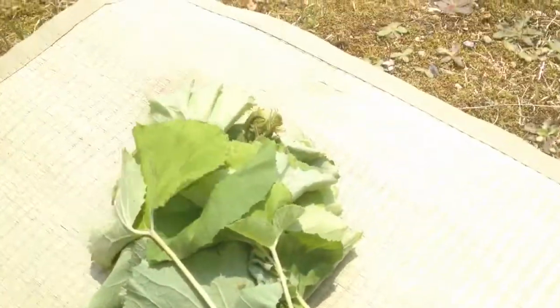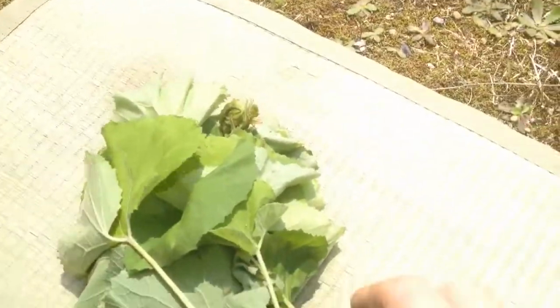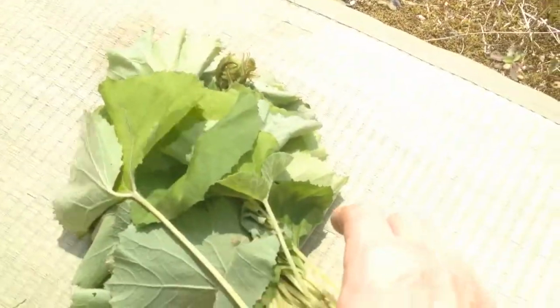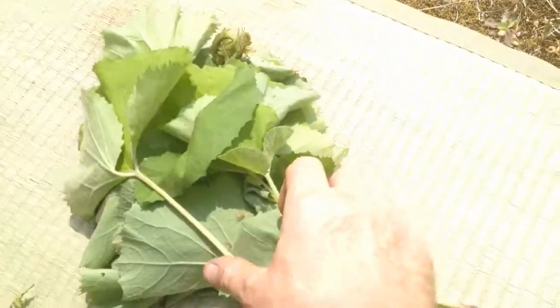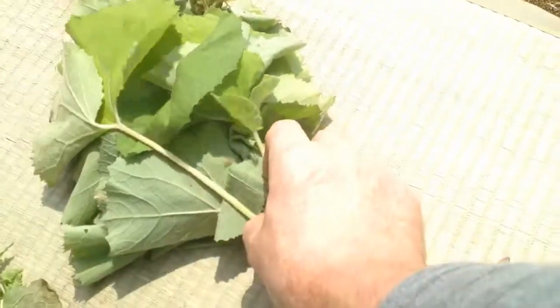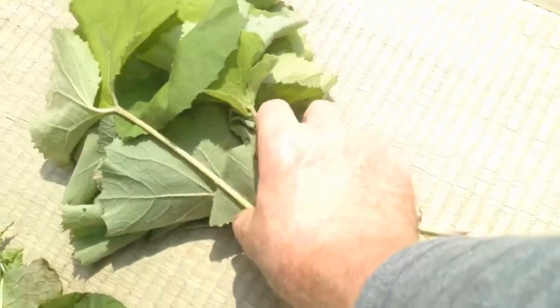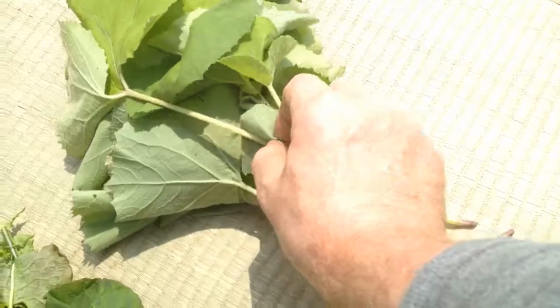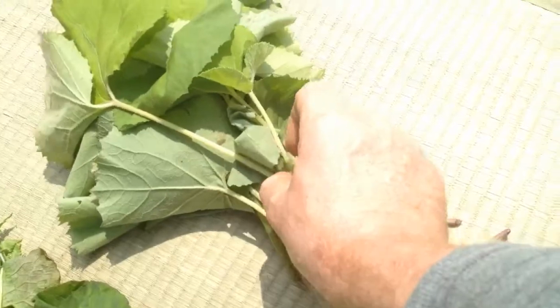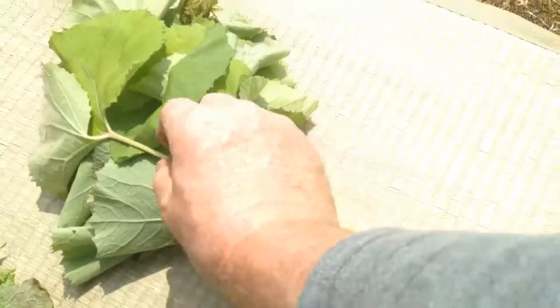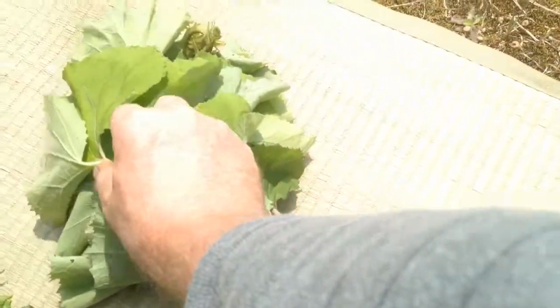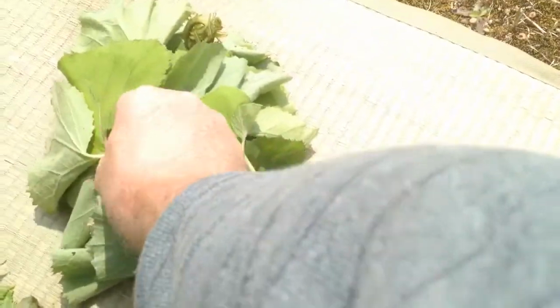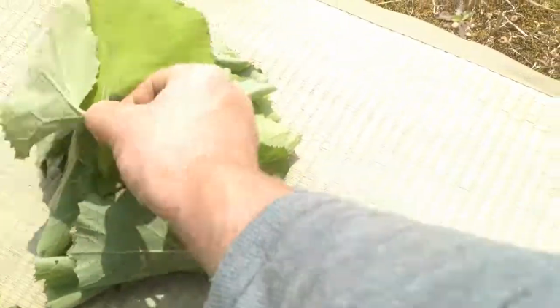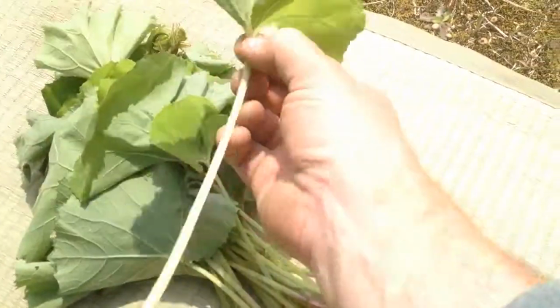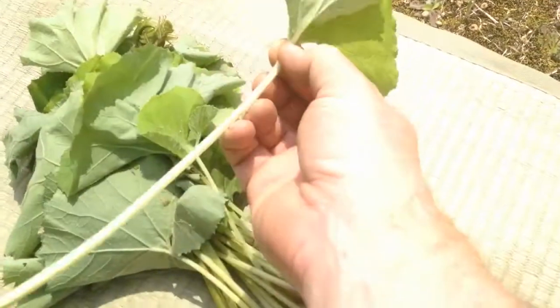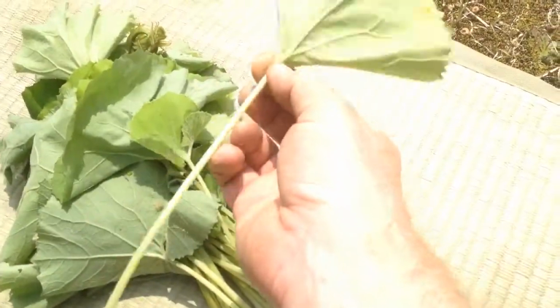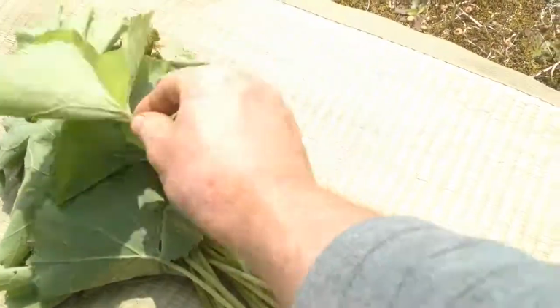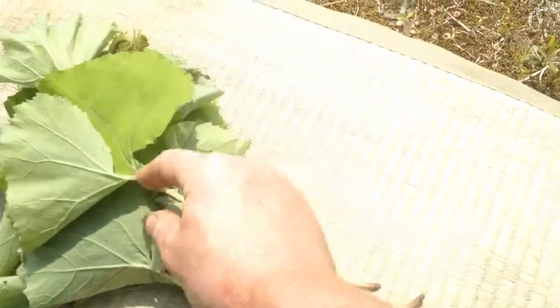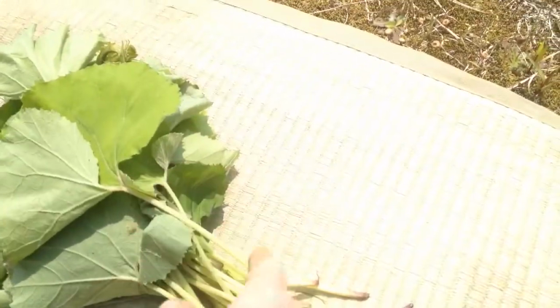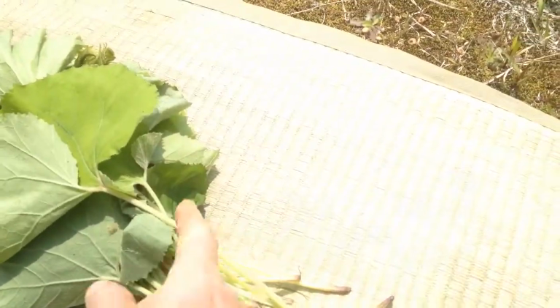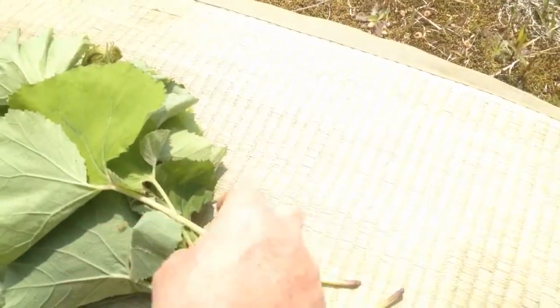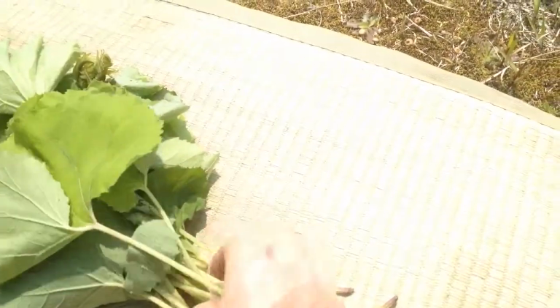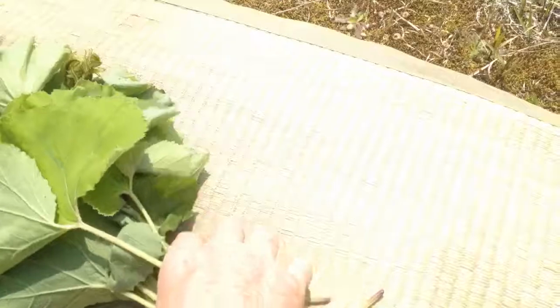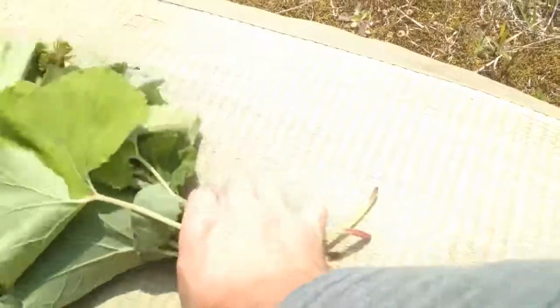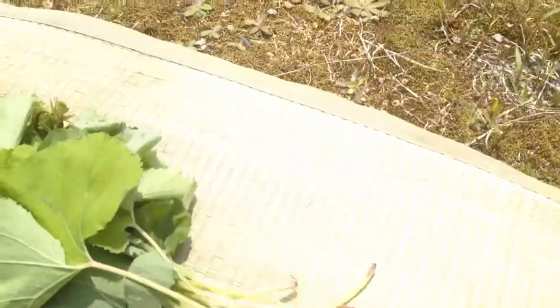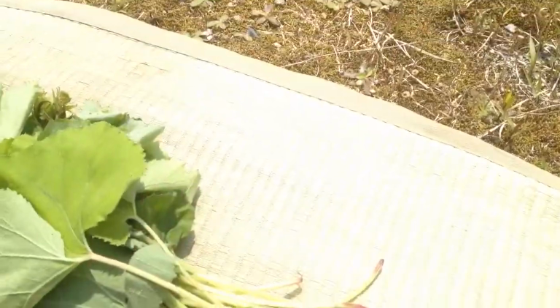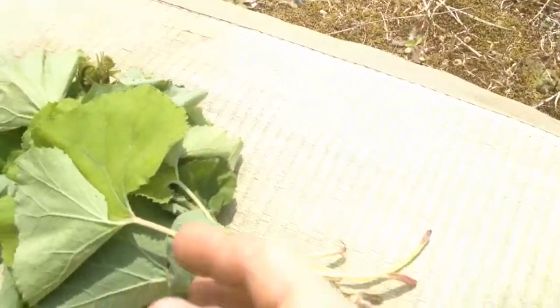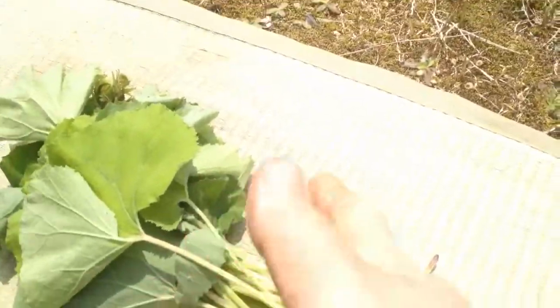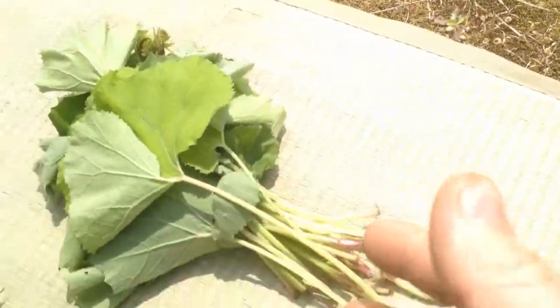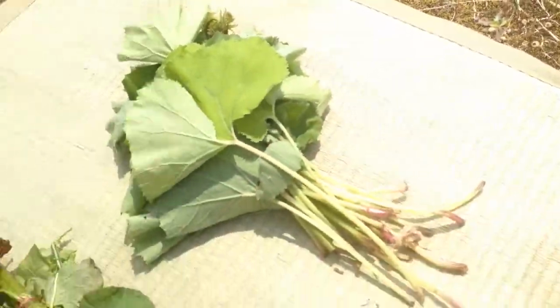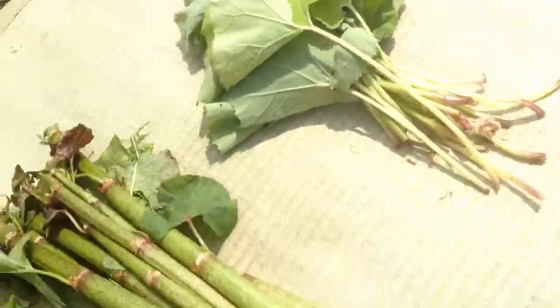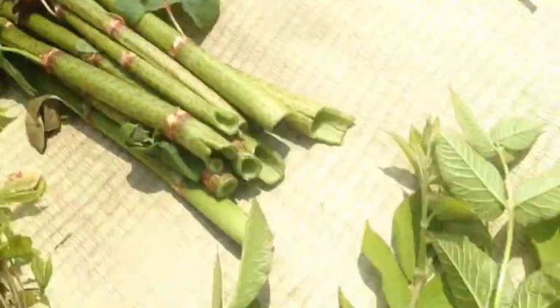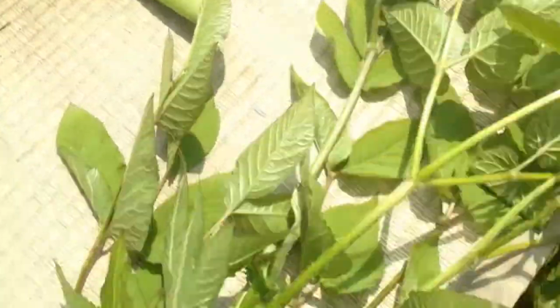This is fuki. With fuki, you just eat the stalks — you boil and eat. Okay.